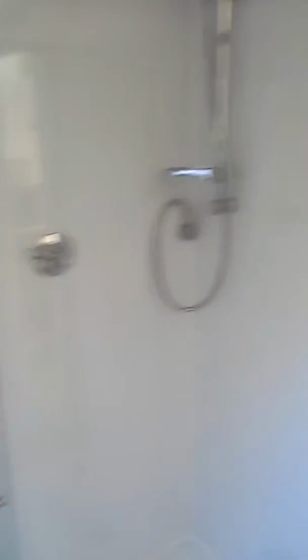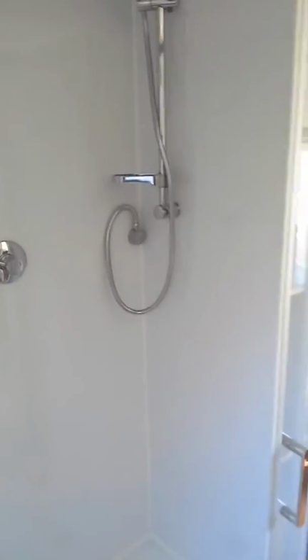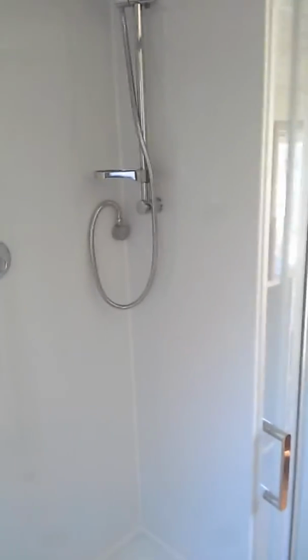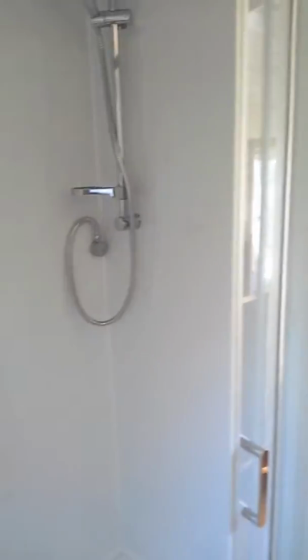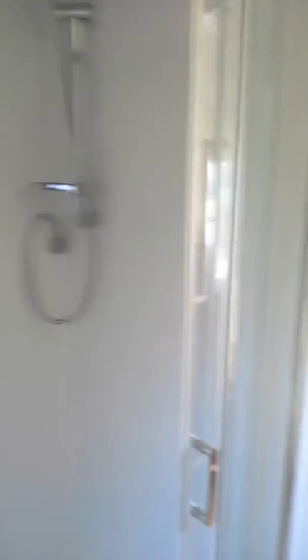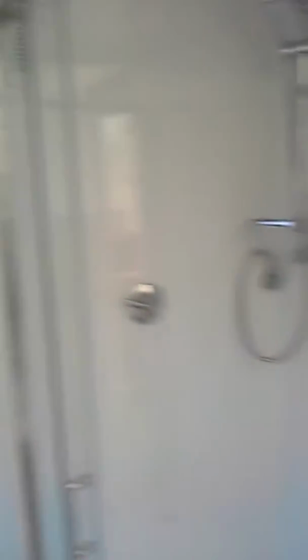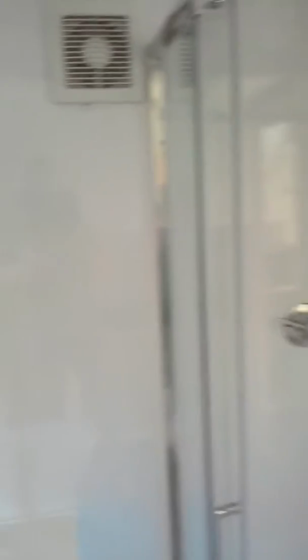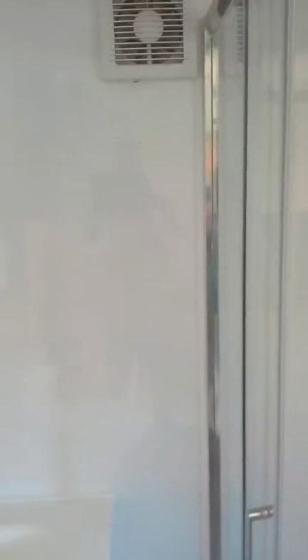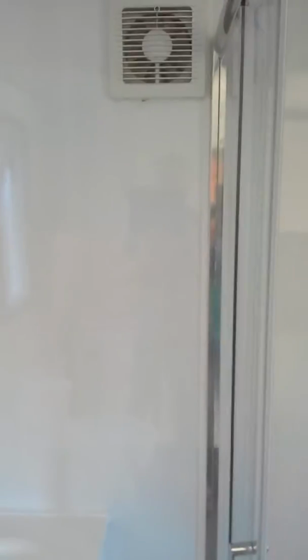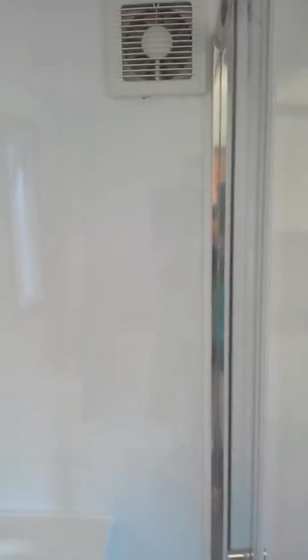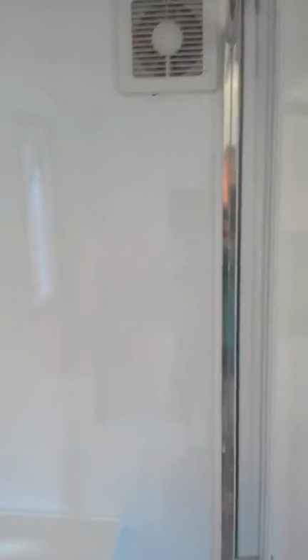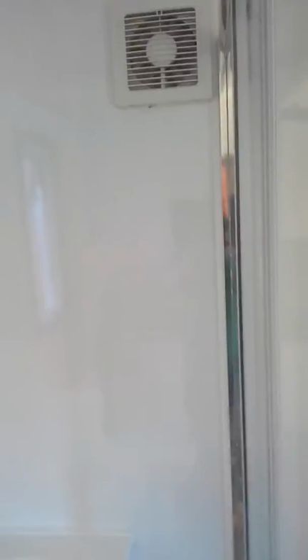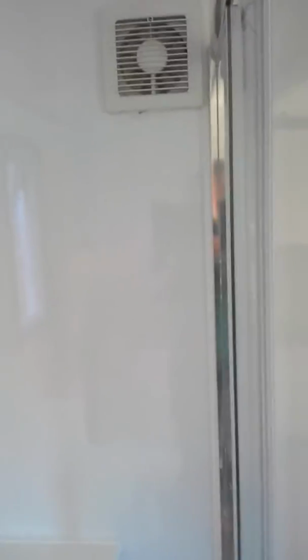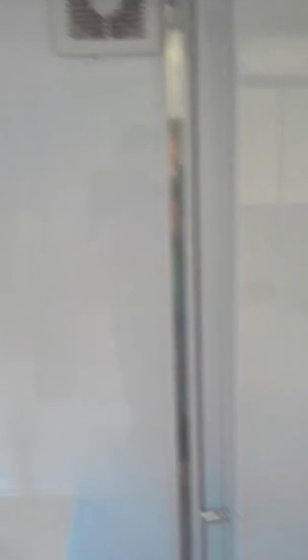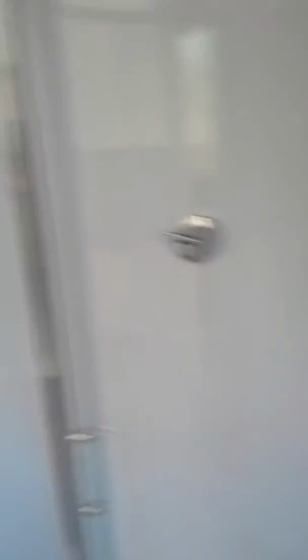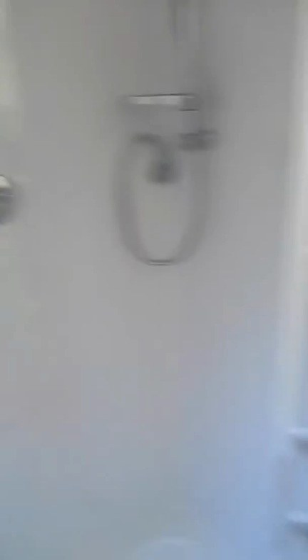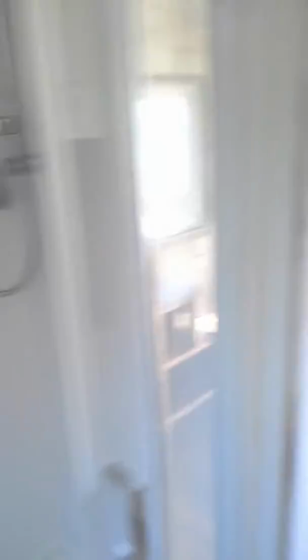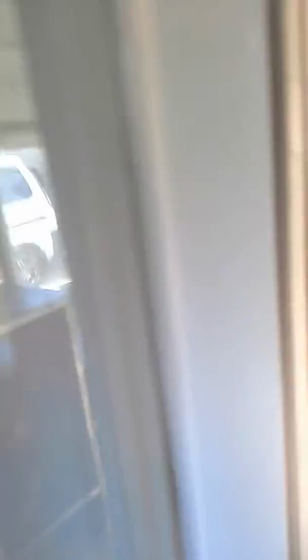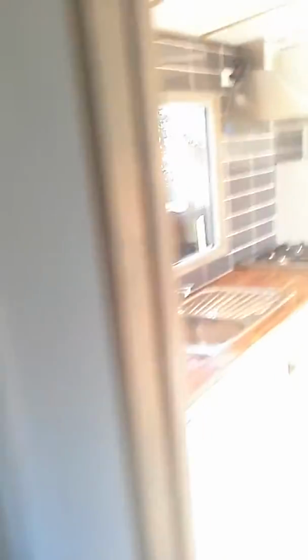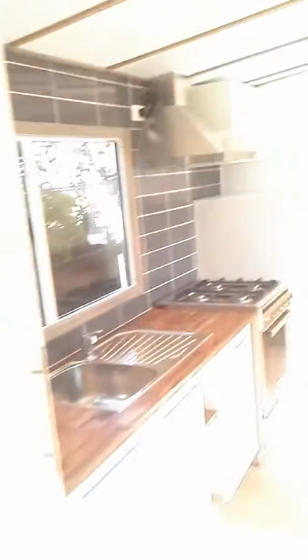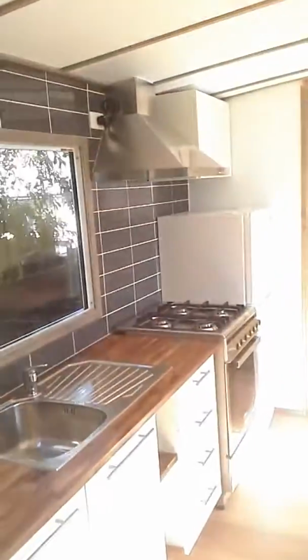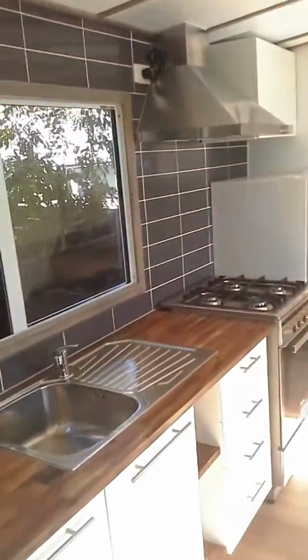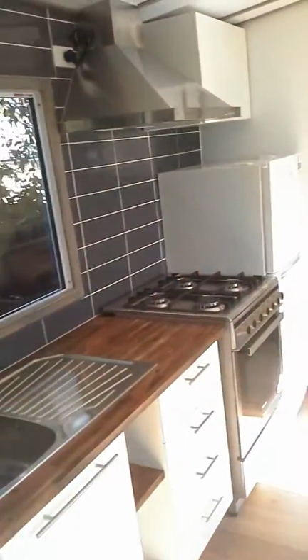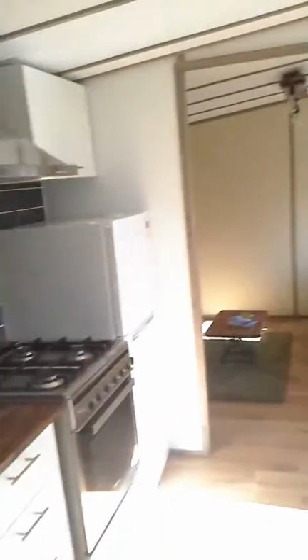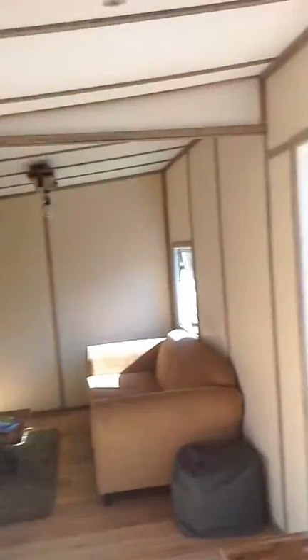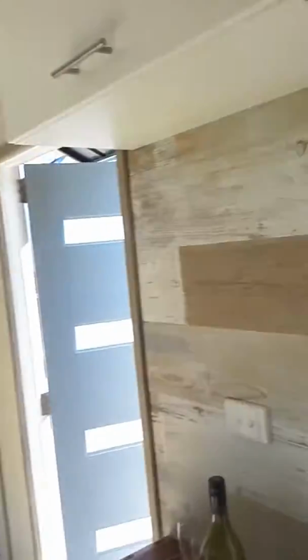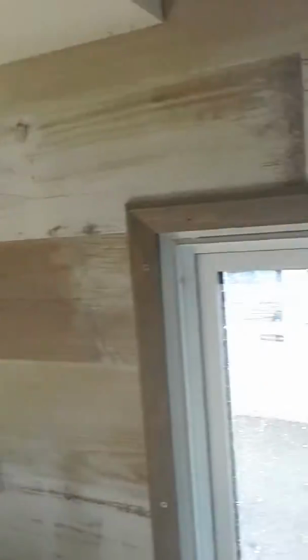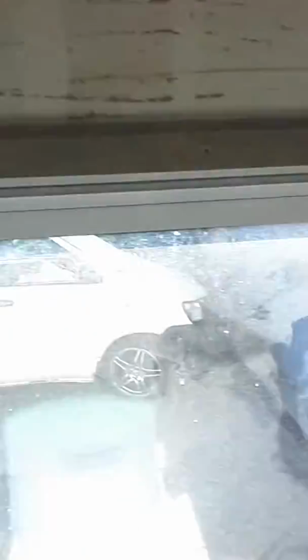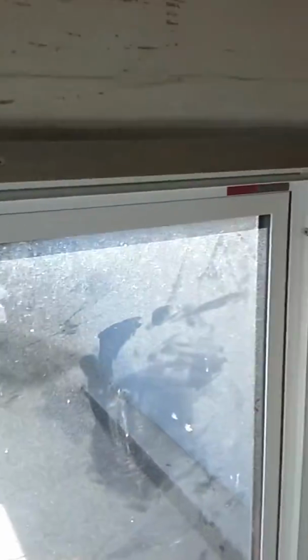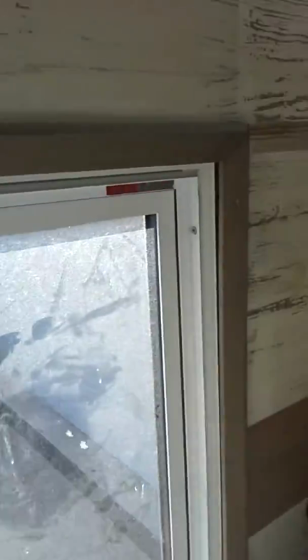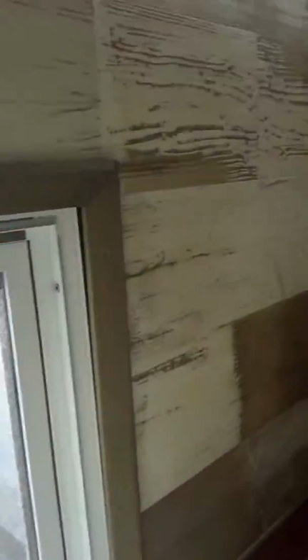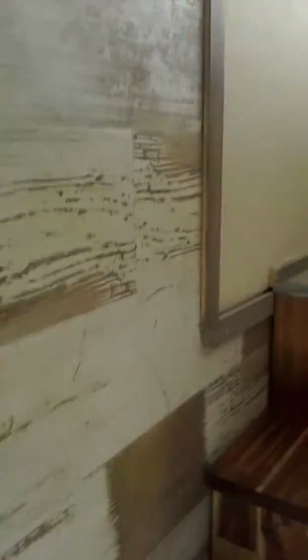Full-size shower and your extractor fan to keep the moisture out. All the windows are filthy — I'll have to clean those.